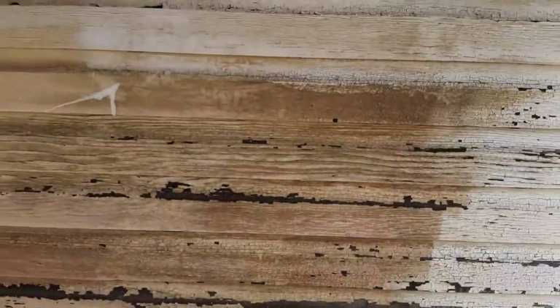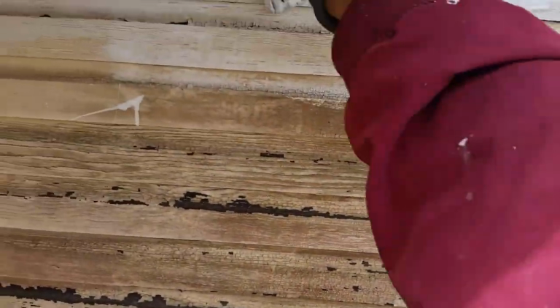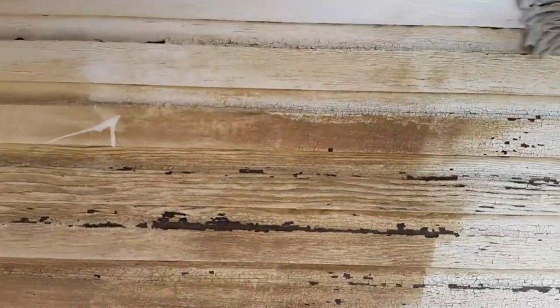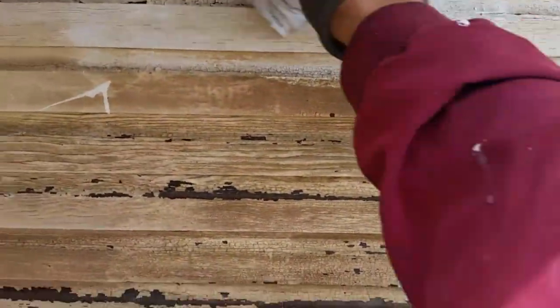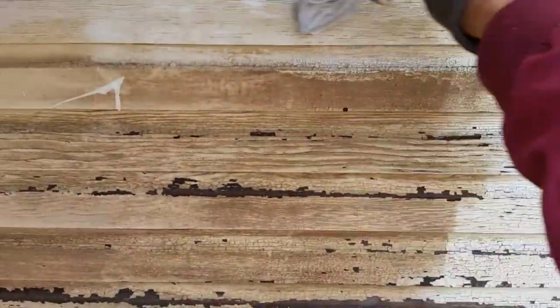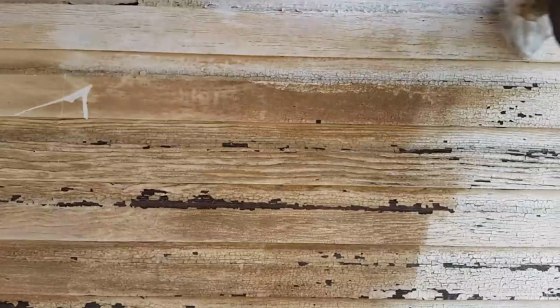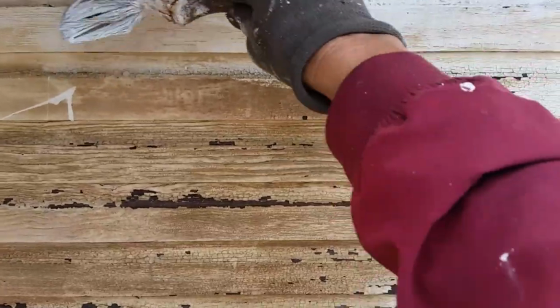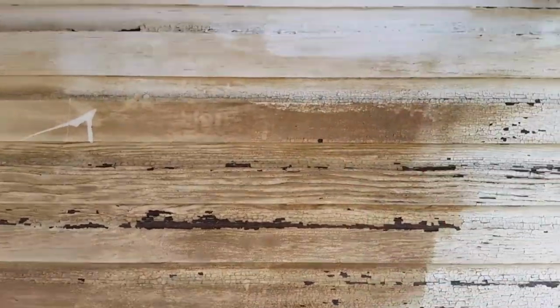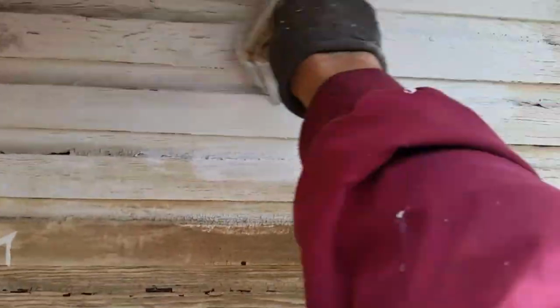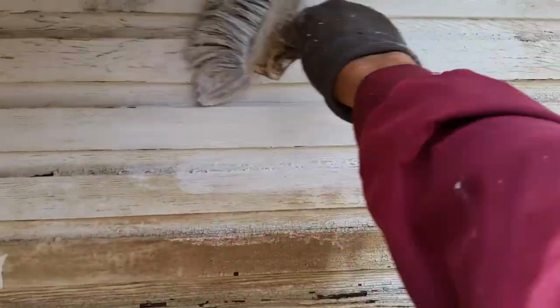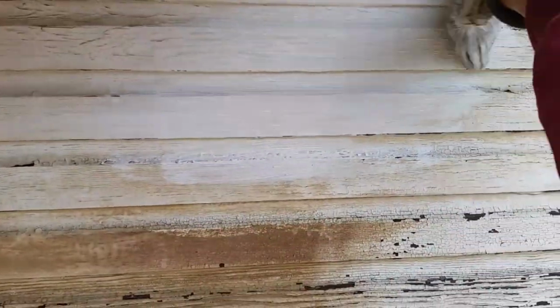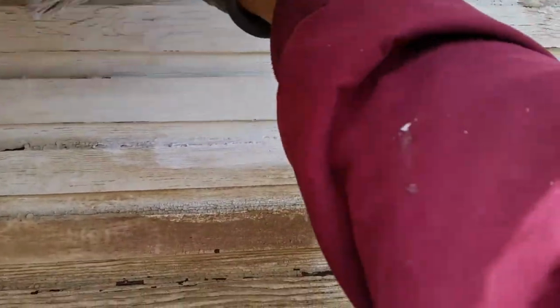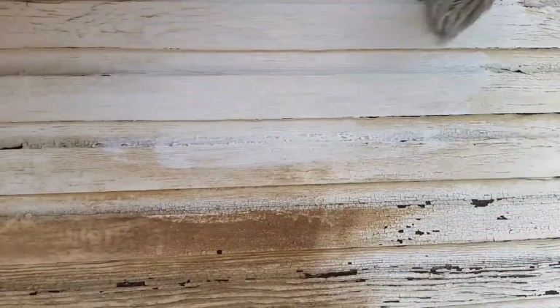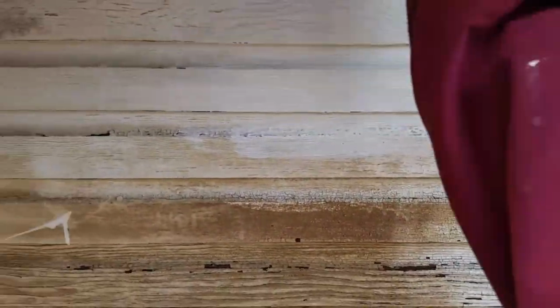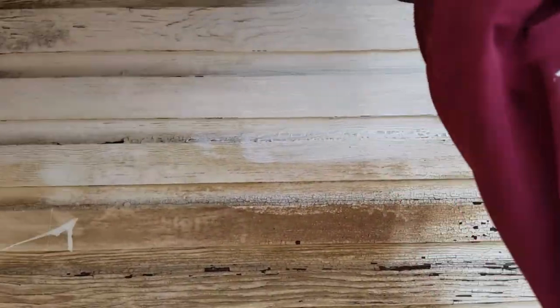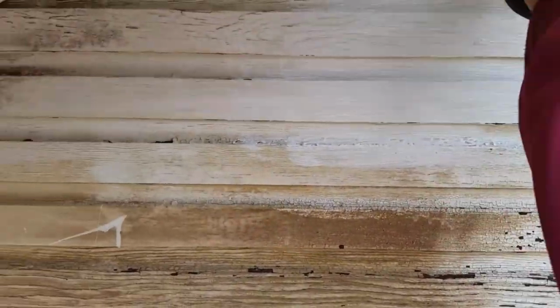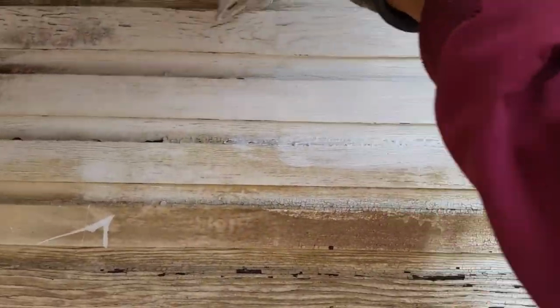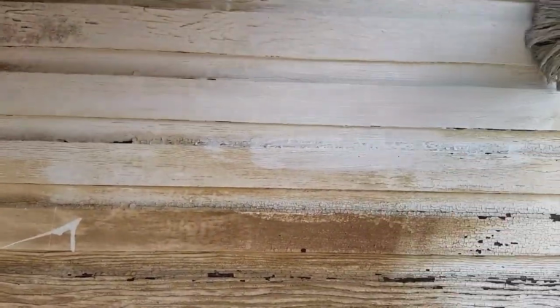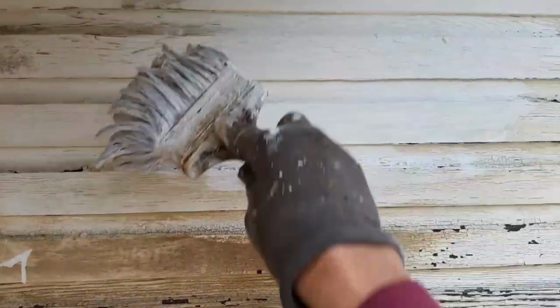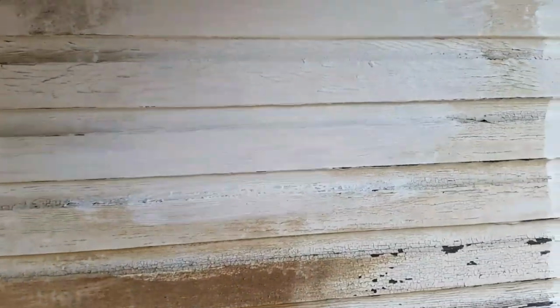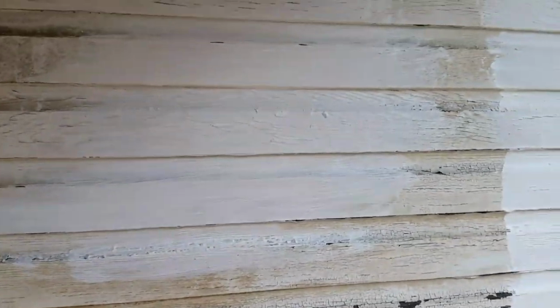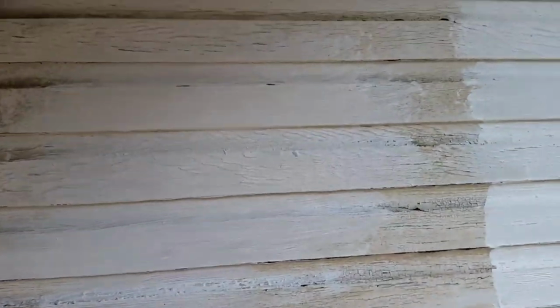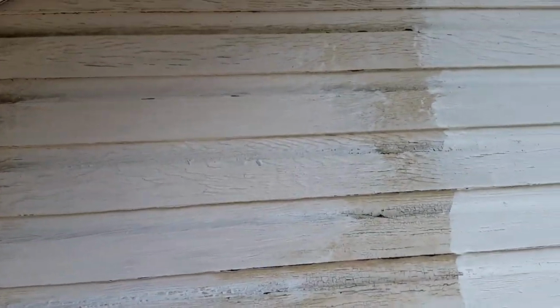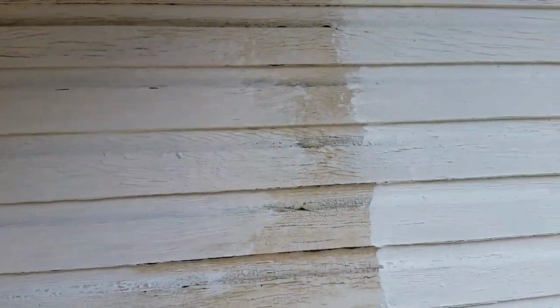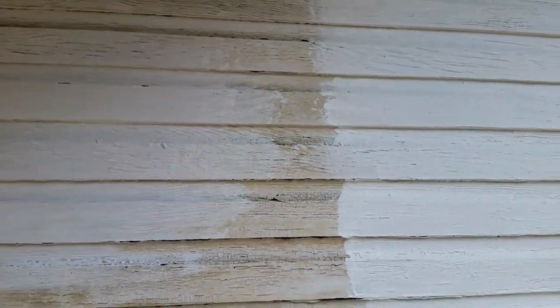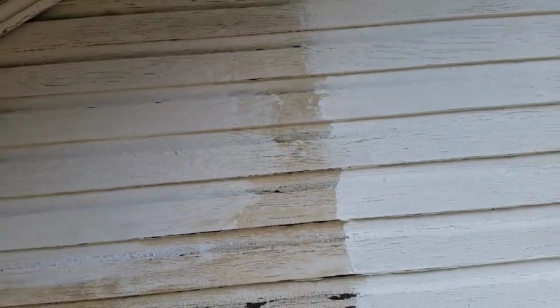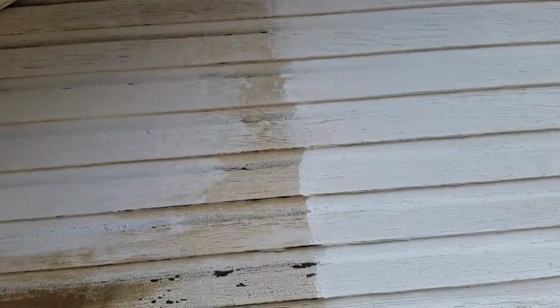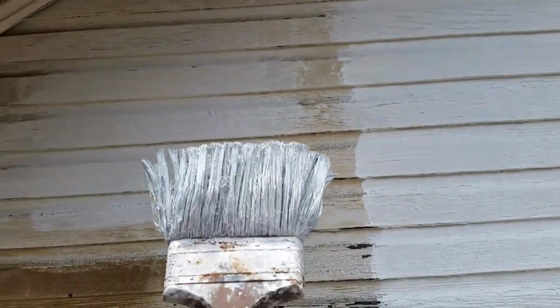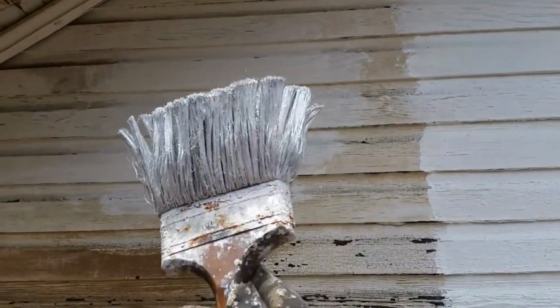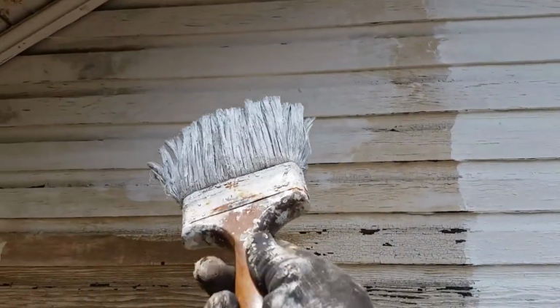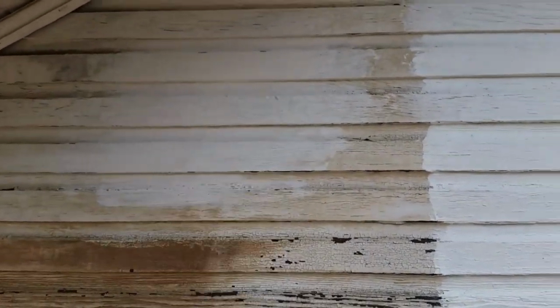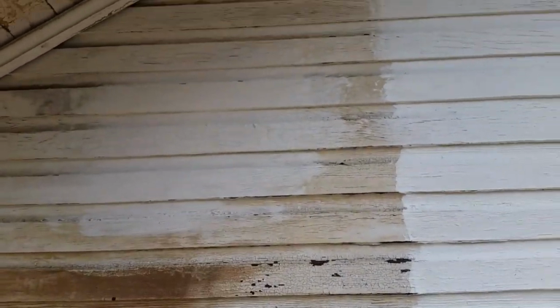Here's coat number two. You've got to let it dry a little bit, but look at the difference between the two. You can't even tell that I even painted that side.